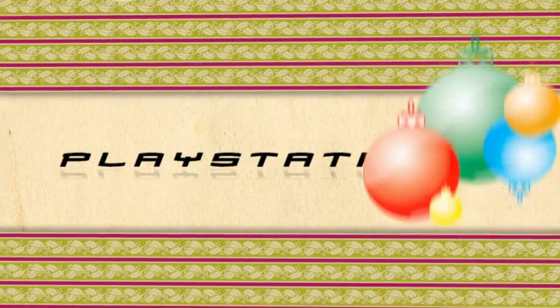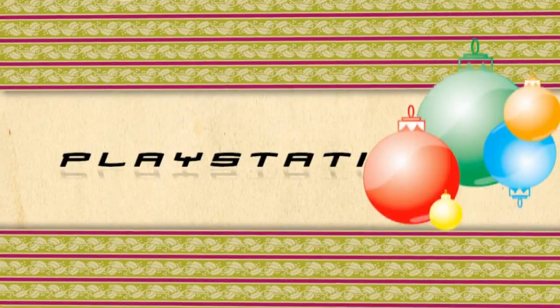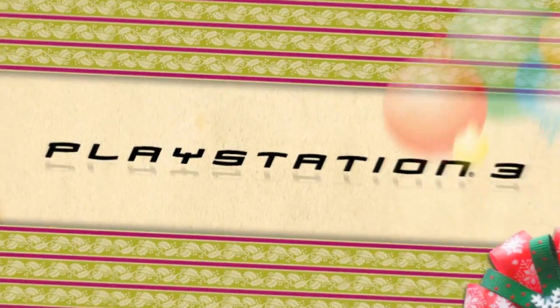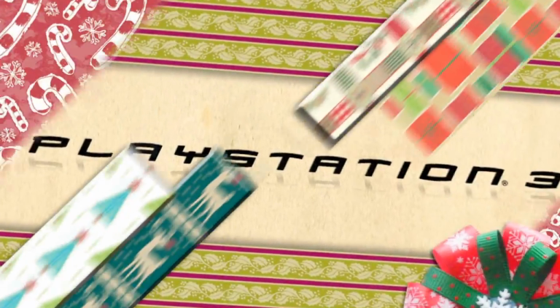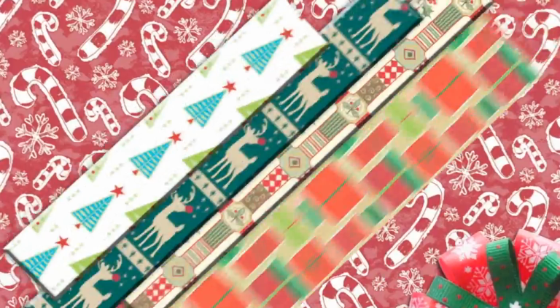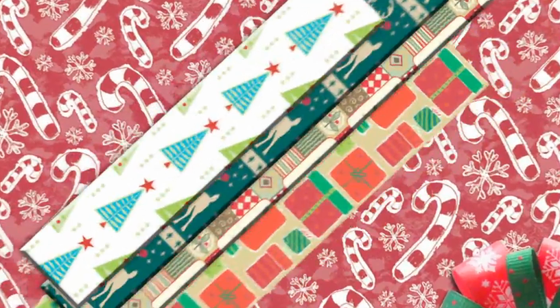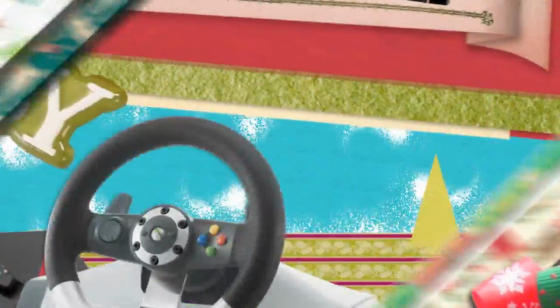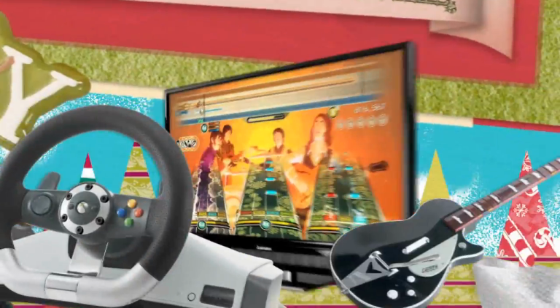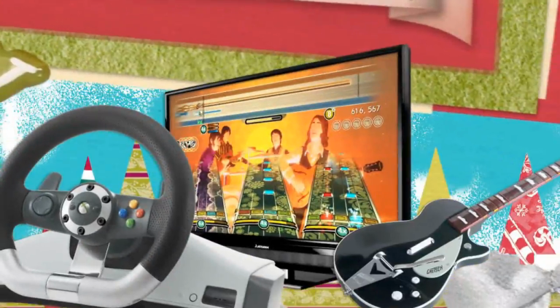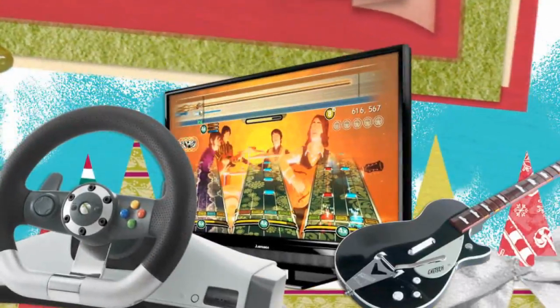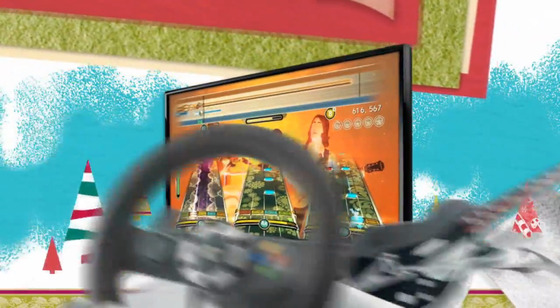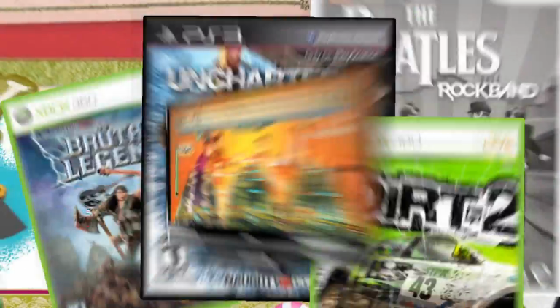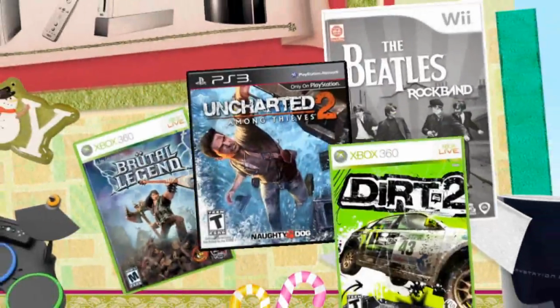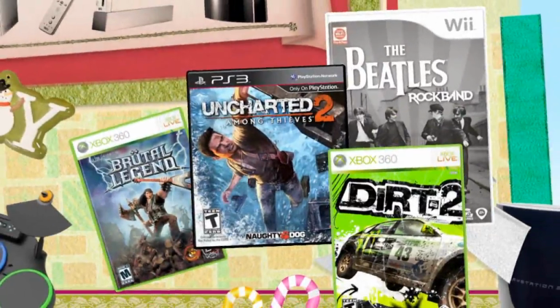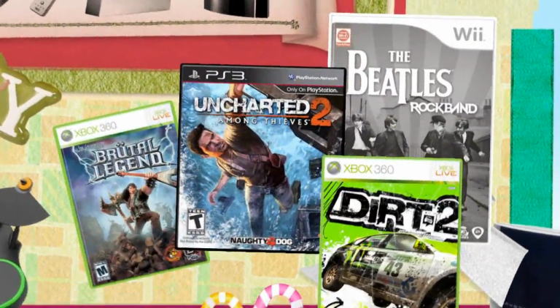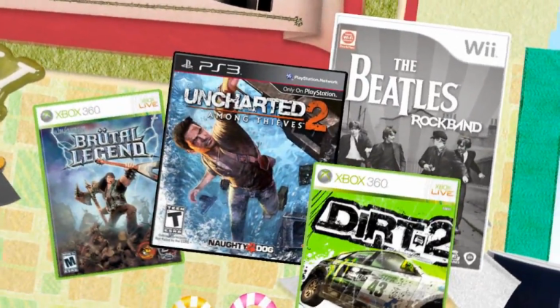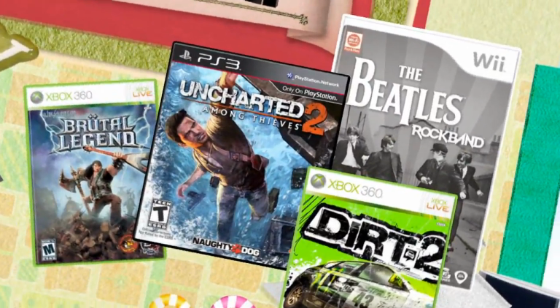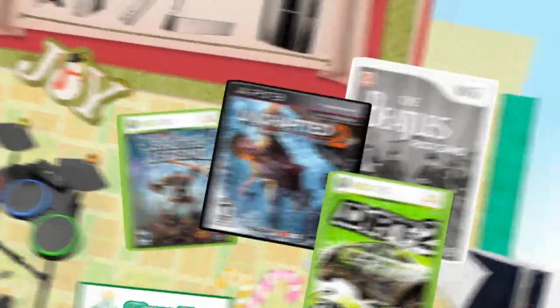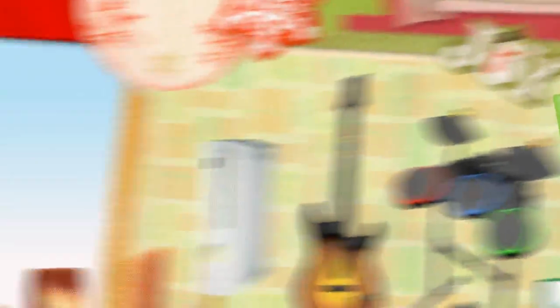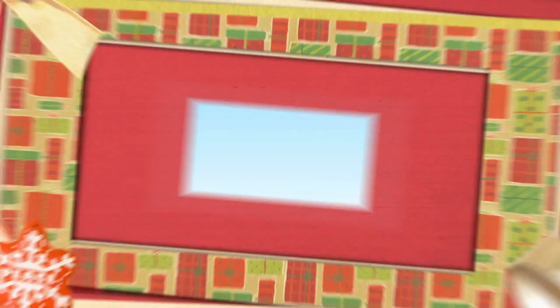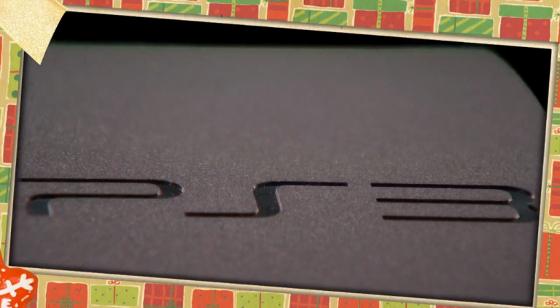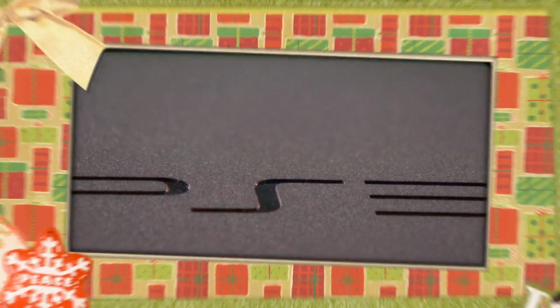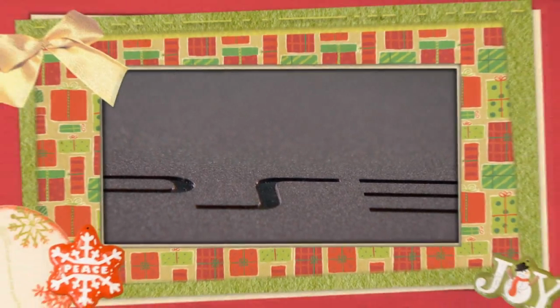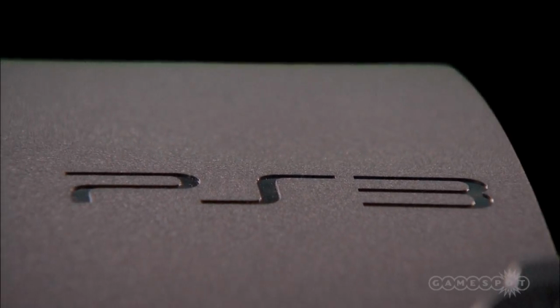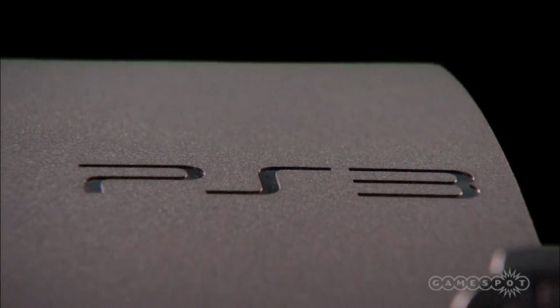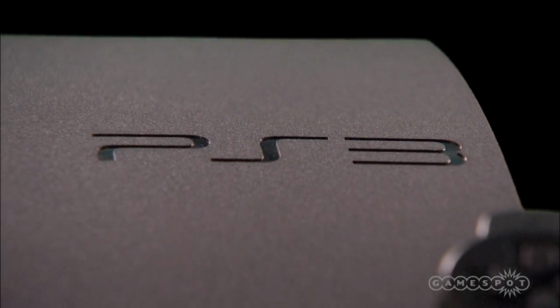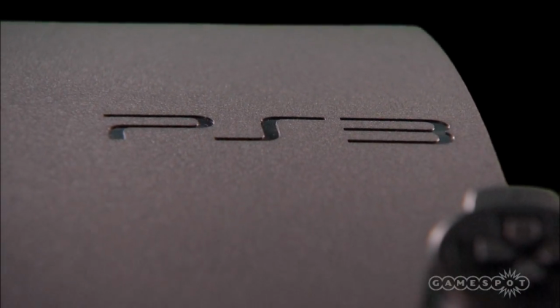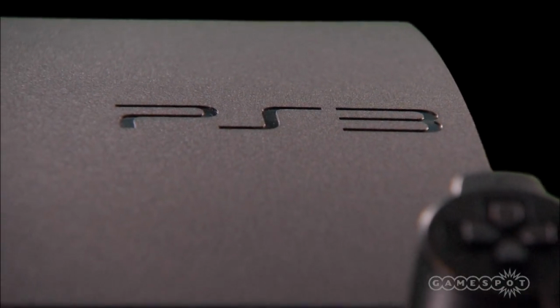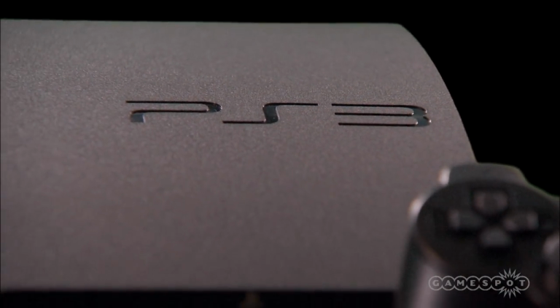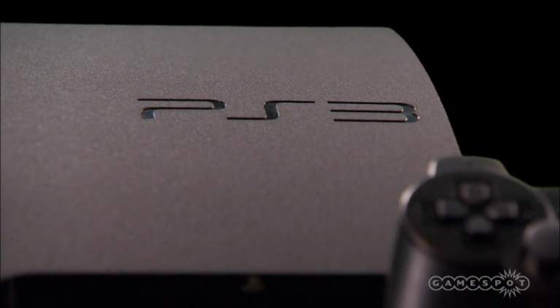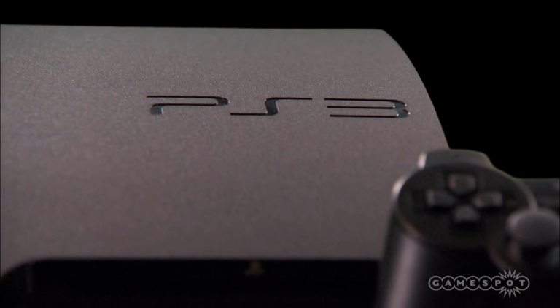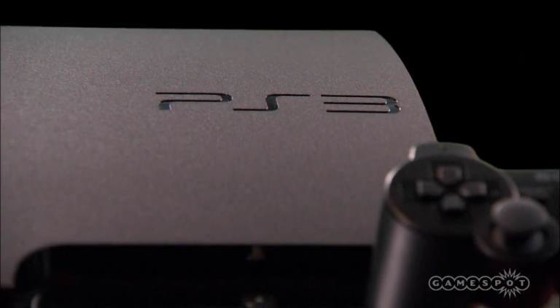With the holidays right around the corner, you might have a gift in mind for the gaming aficionado in your life, but maybe don't know where to begin. Fortunately, Sony has a ton of games and consoles on offer this holiday season.